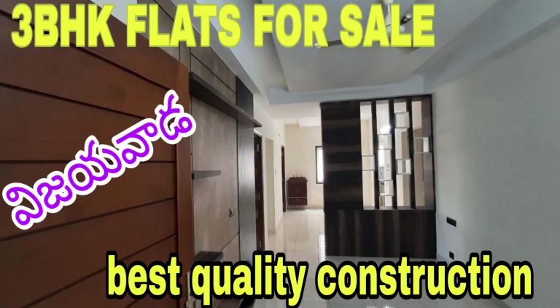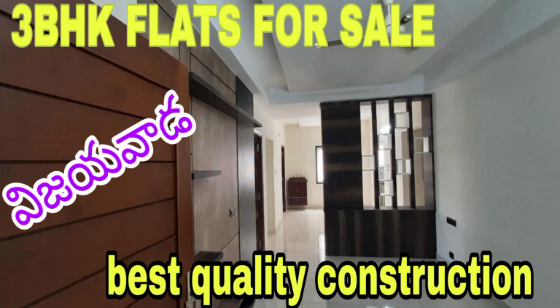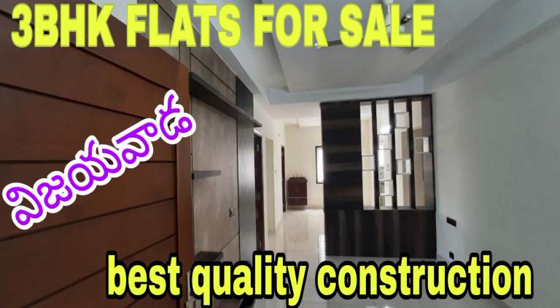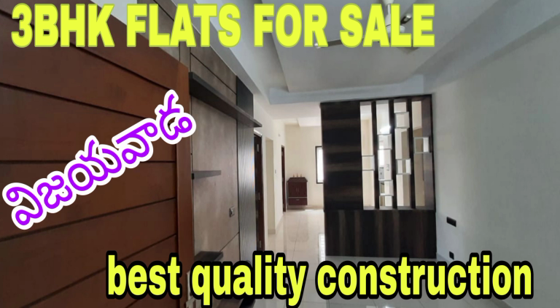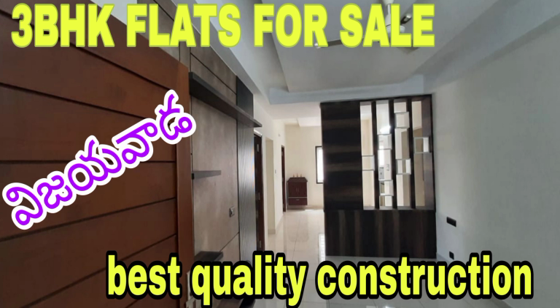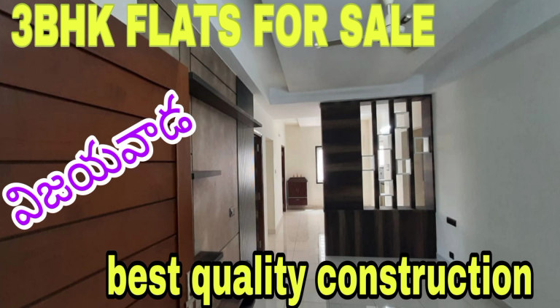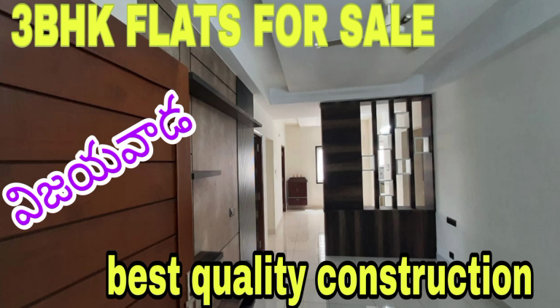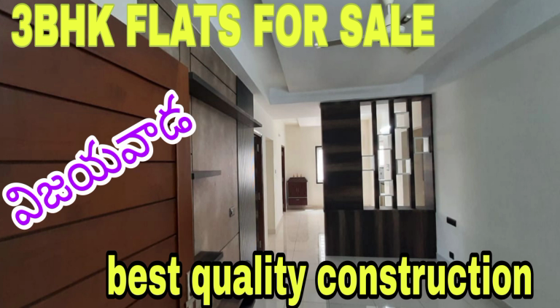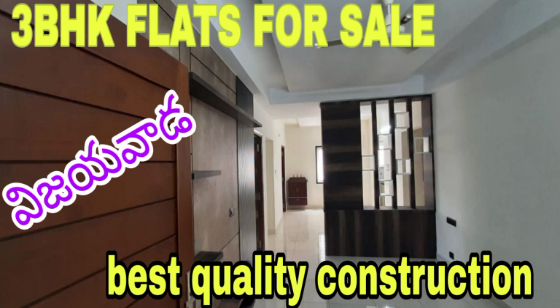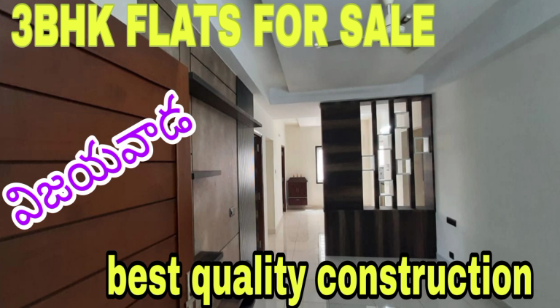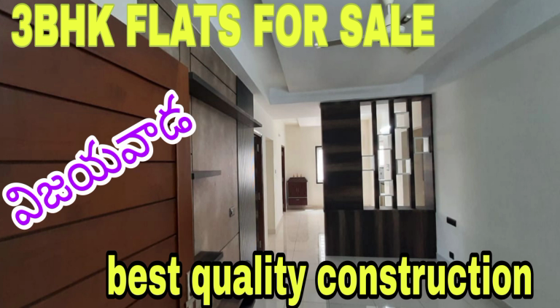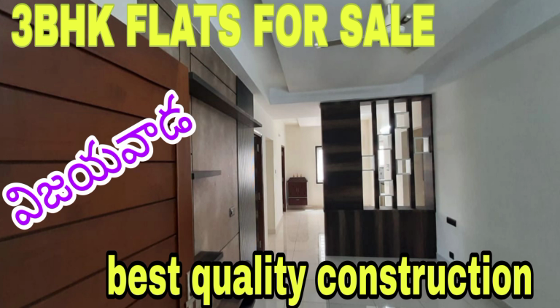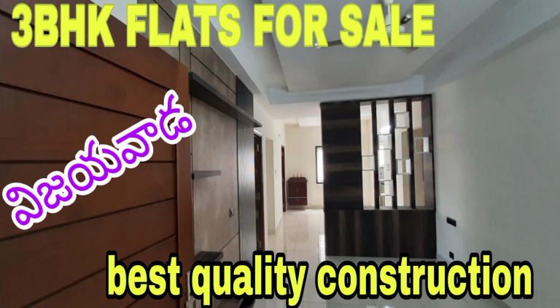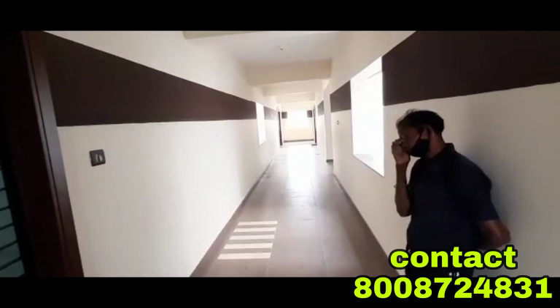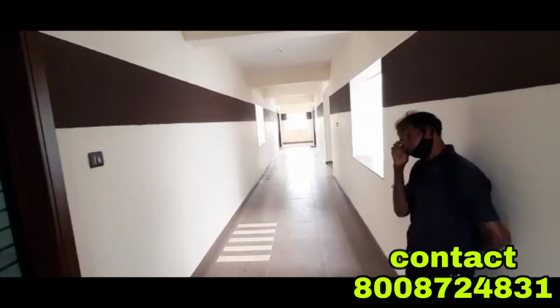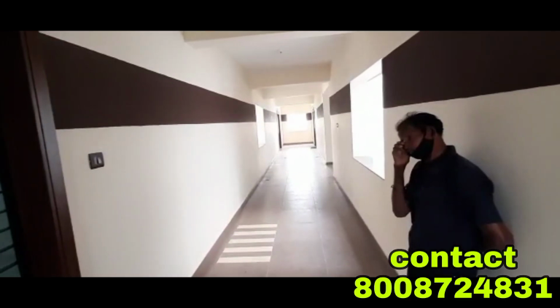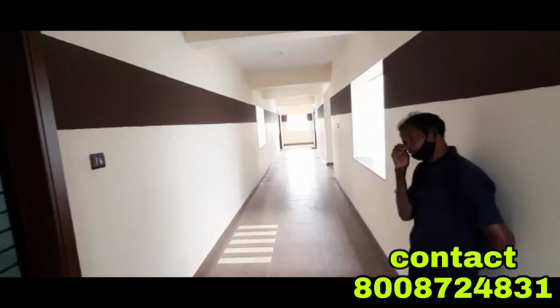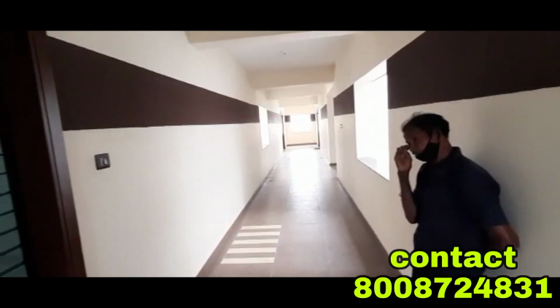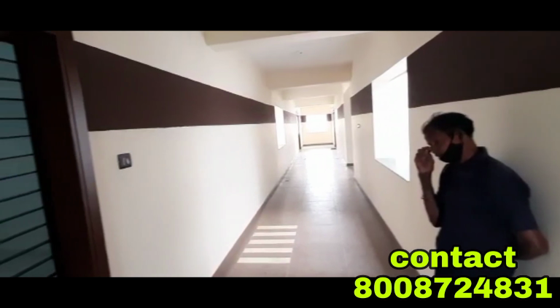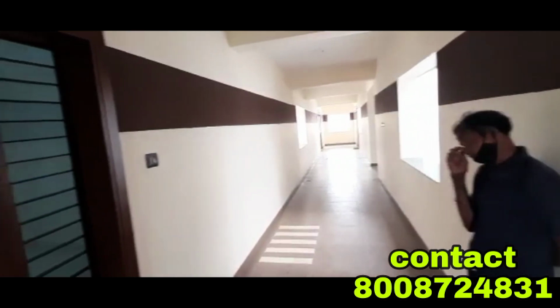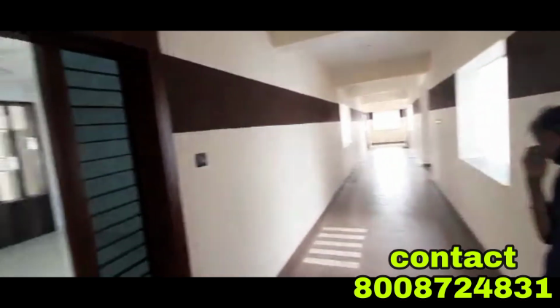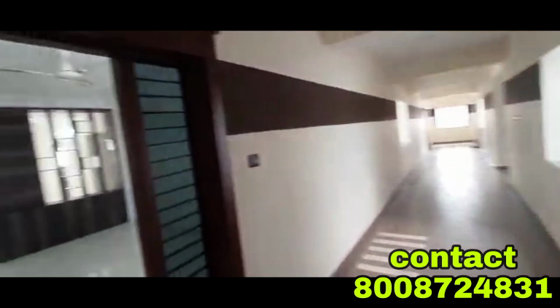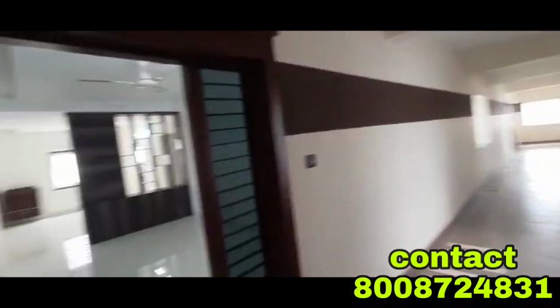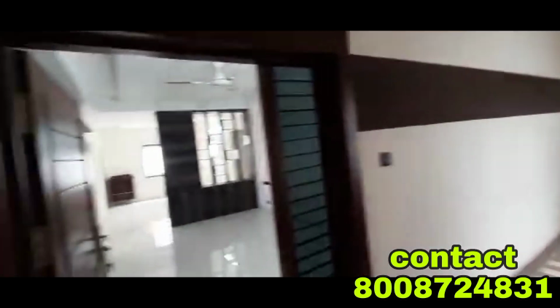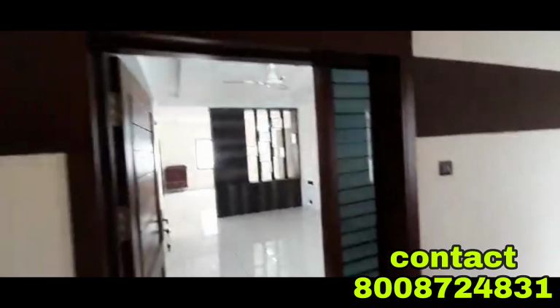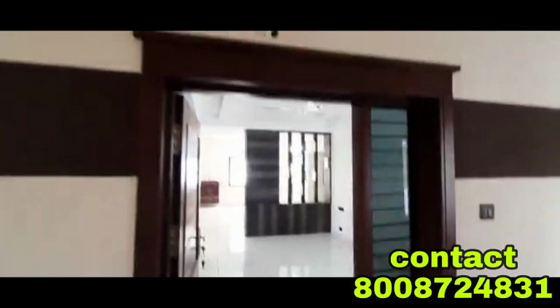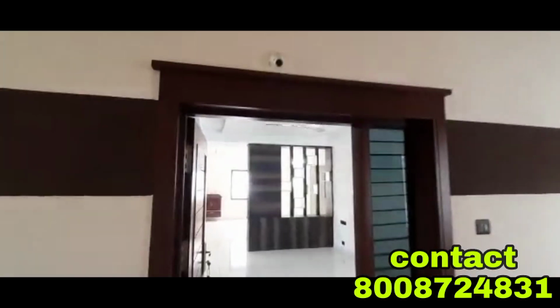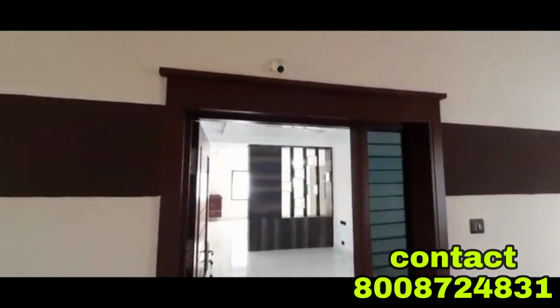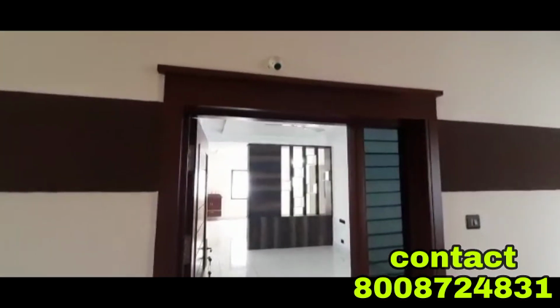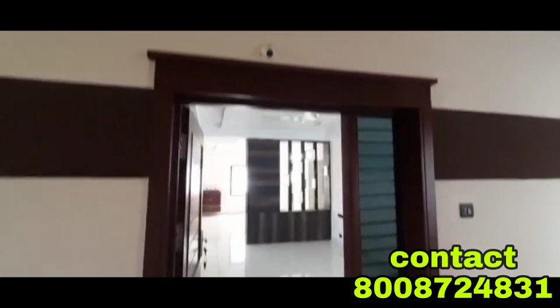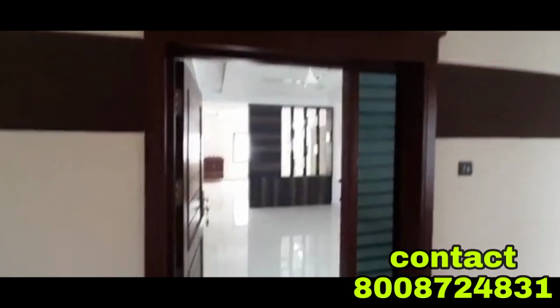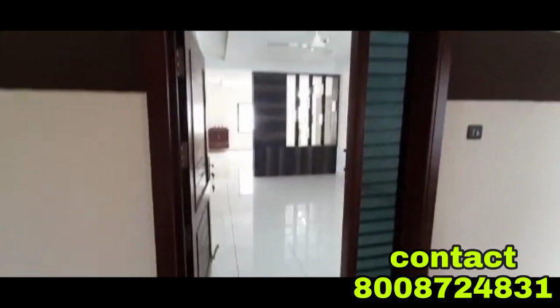Hello everyone, I'm Mr. Ekanth. This is my SS Telugu Infra YouTube channel. Today, I'm going to show you a 3-bedroom flat in this video.